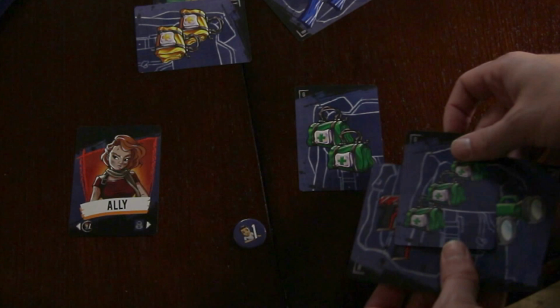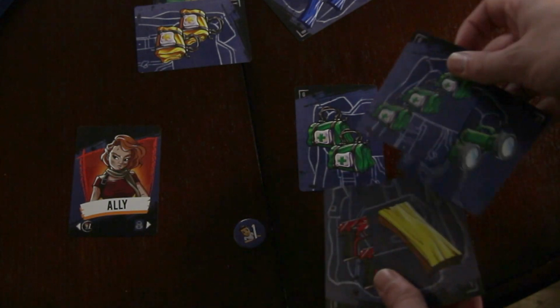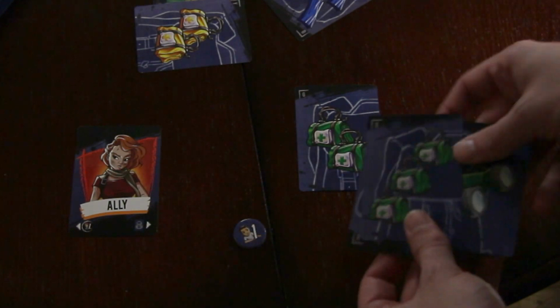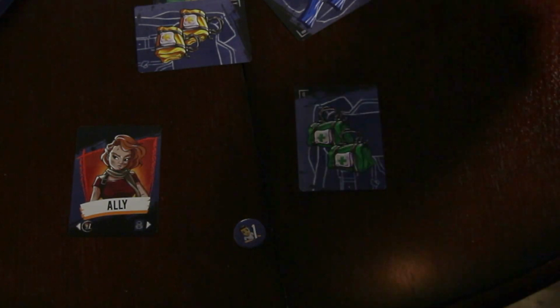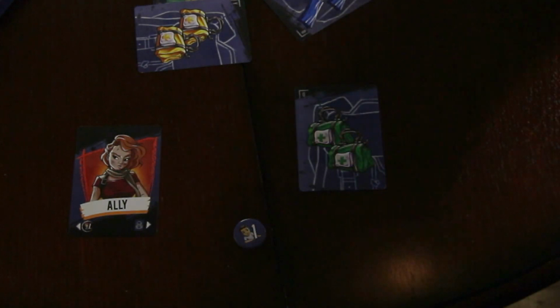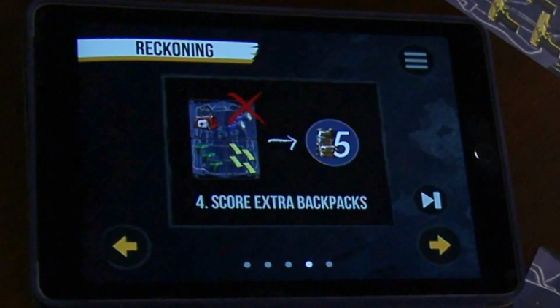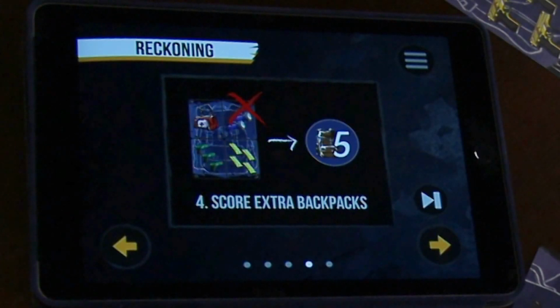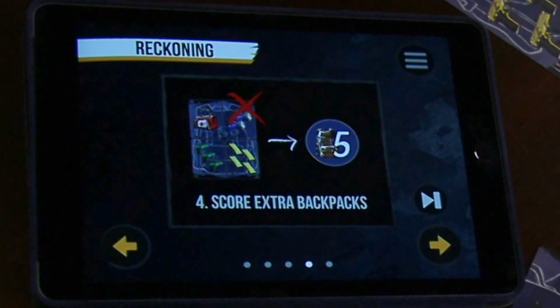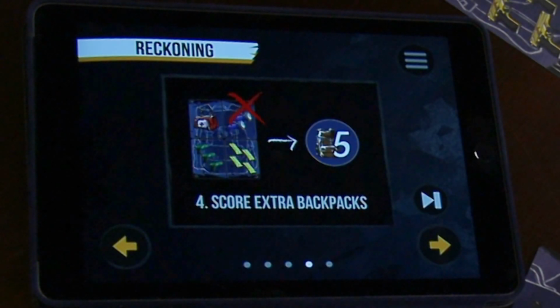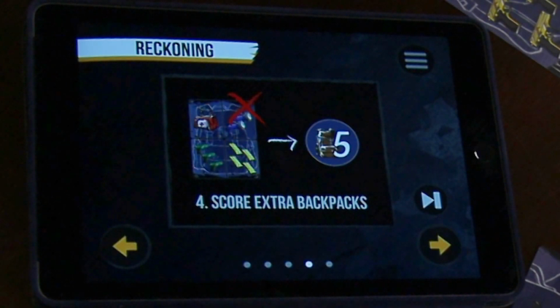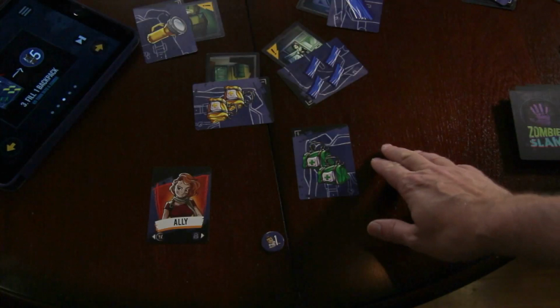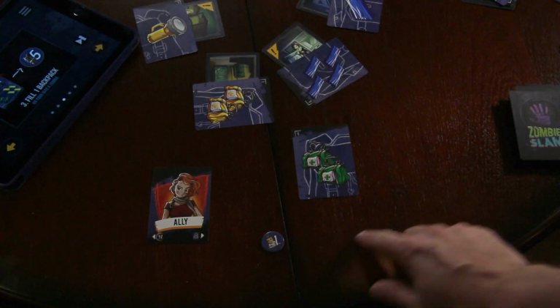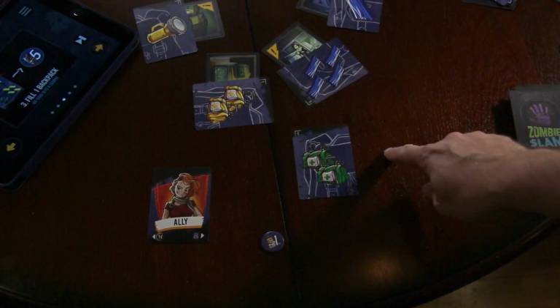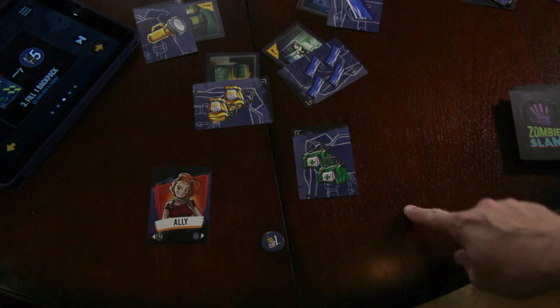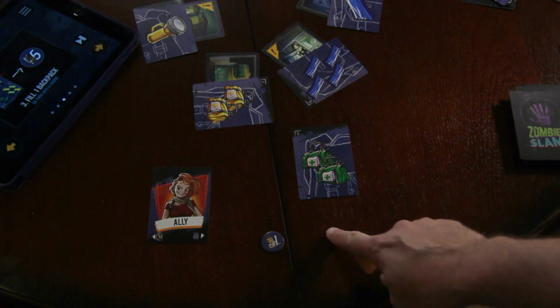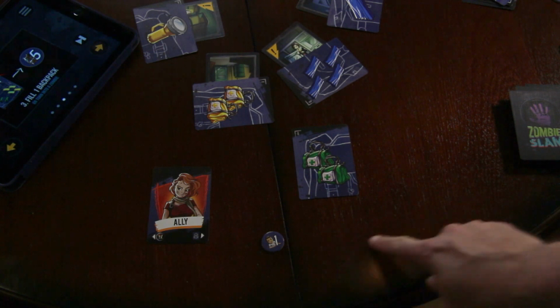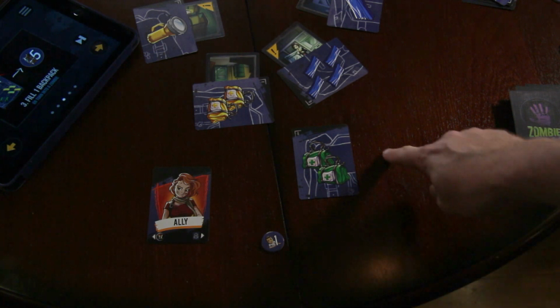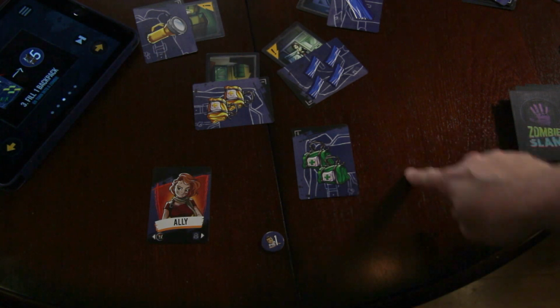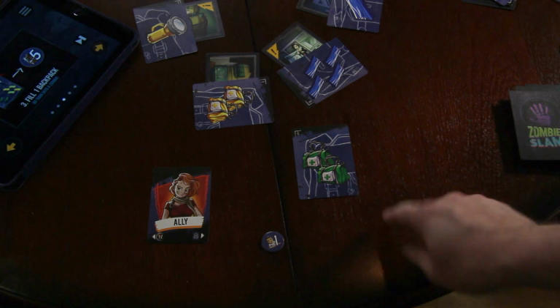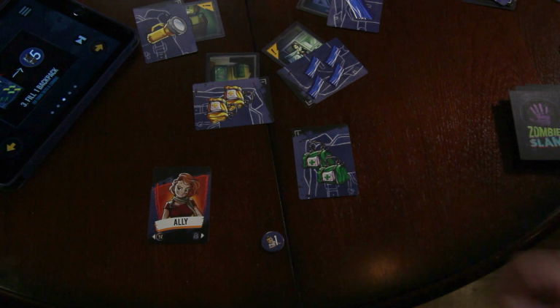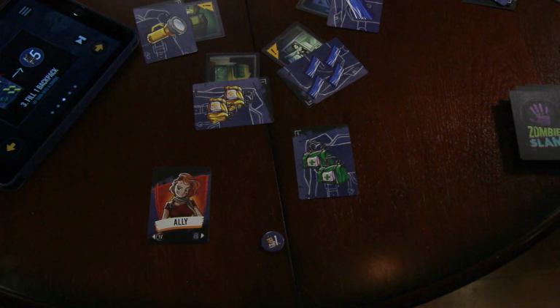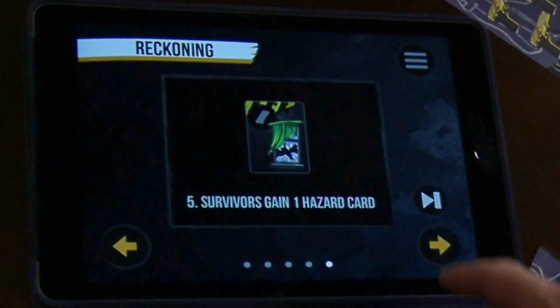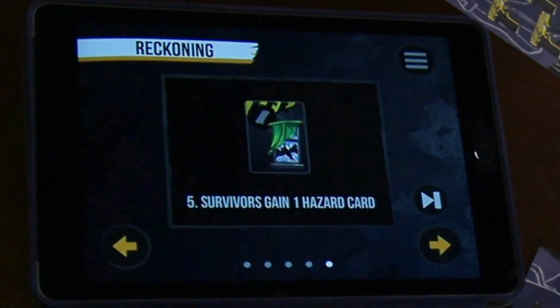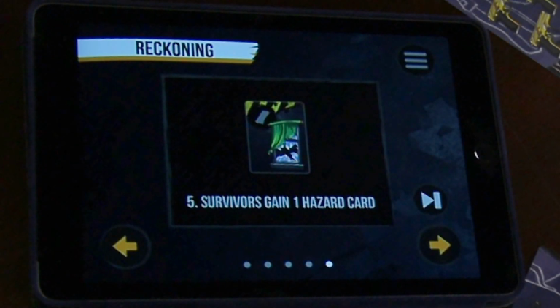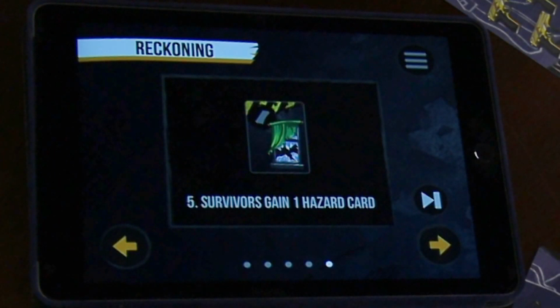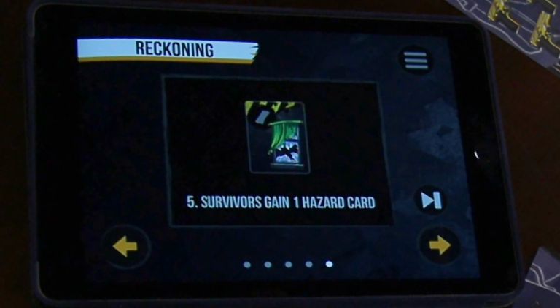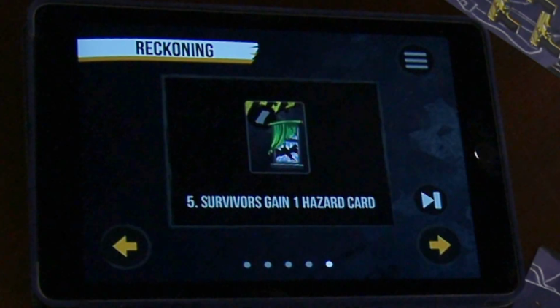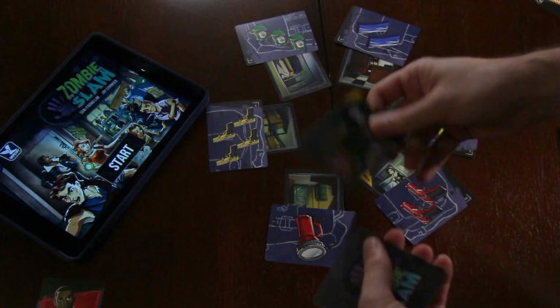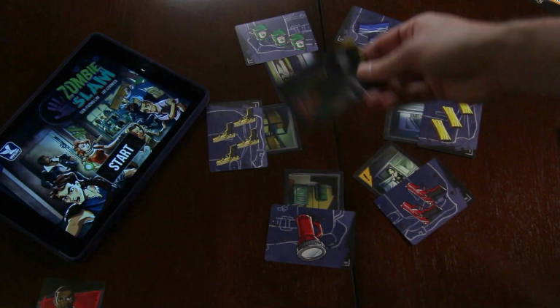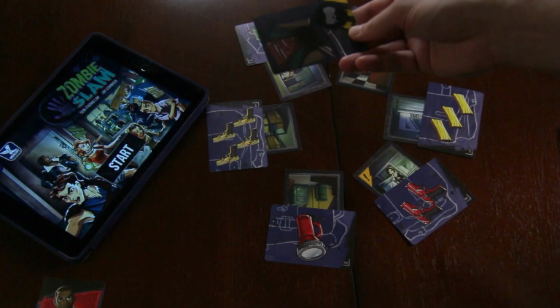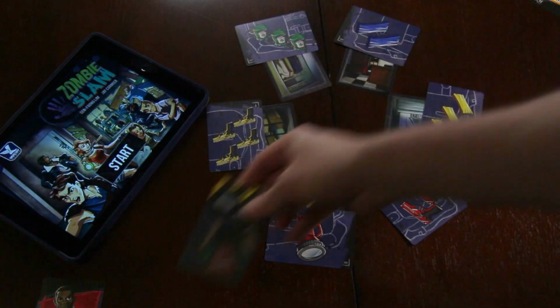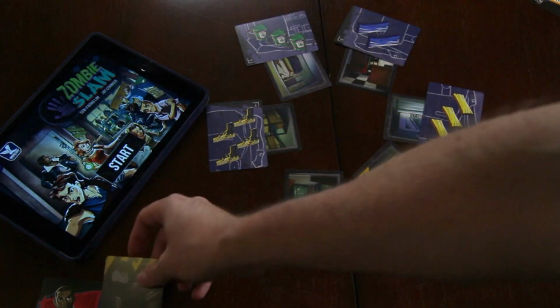Step four: score extra backpacks. If you still have enough cards to discard four more — one of each type — you get another five-point token. Then step five: survivors each gain one hazard card.